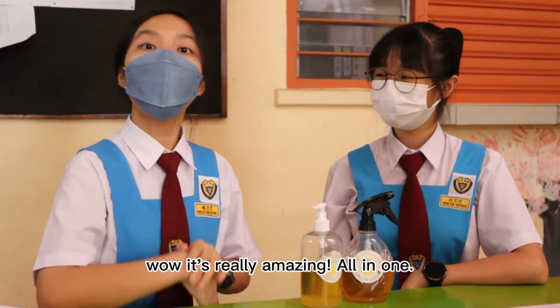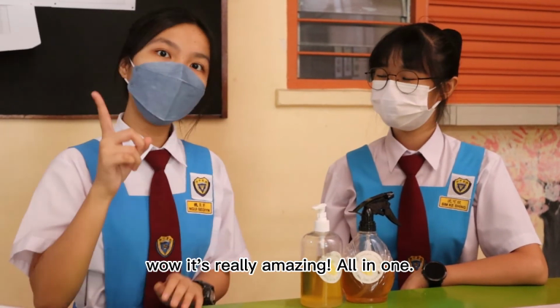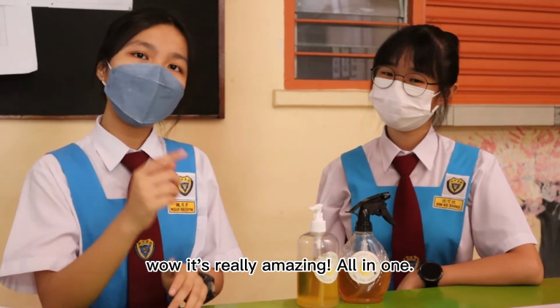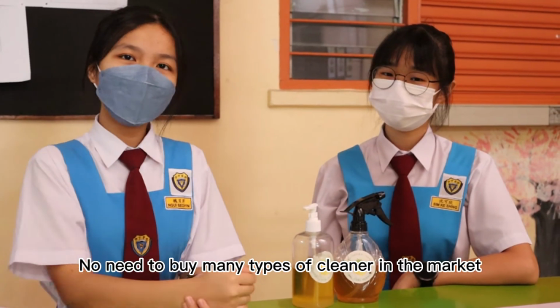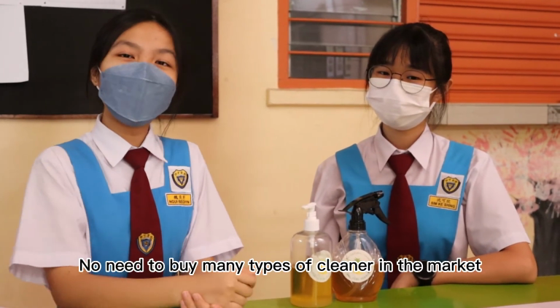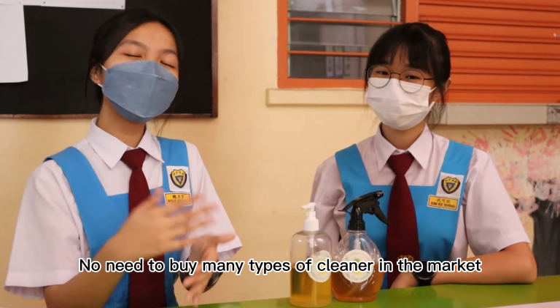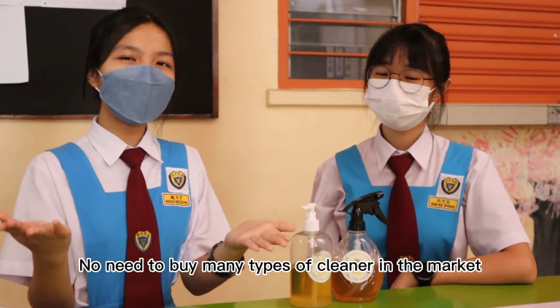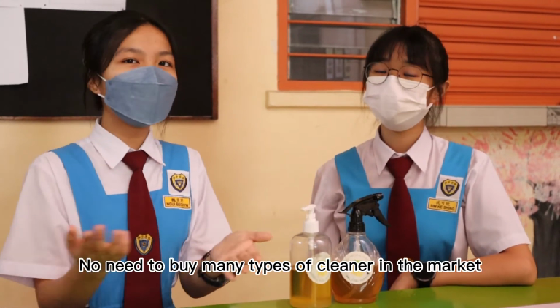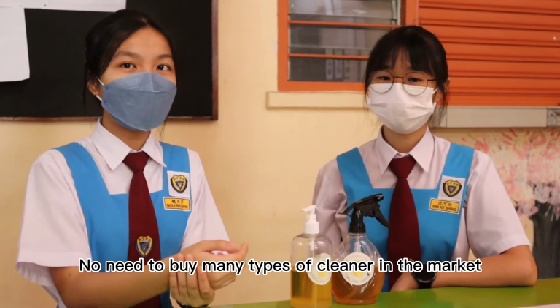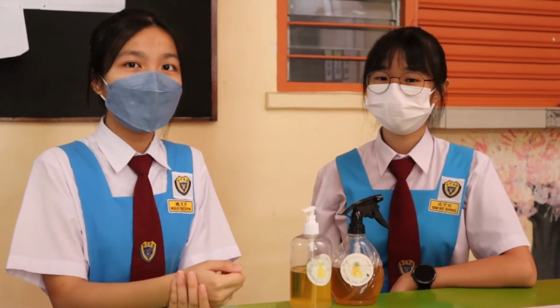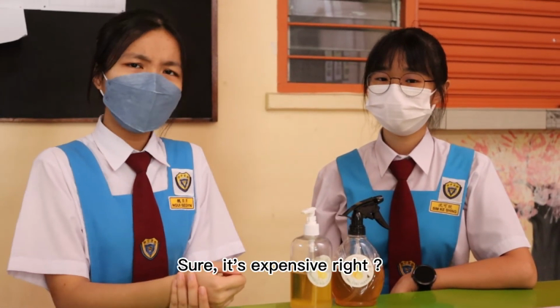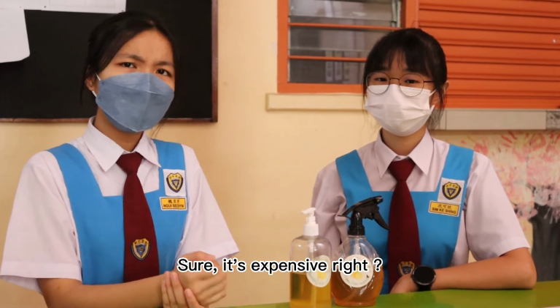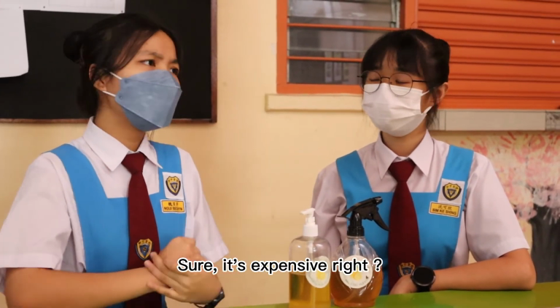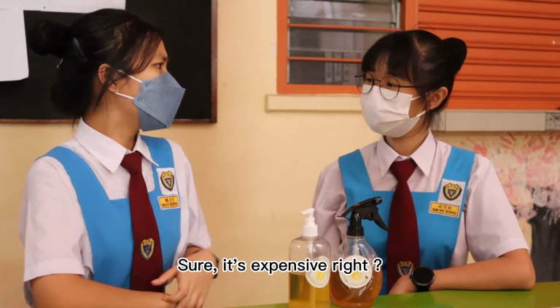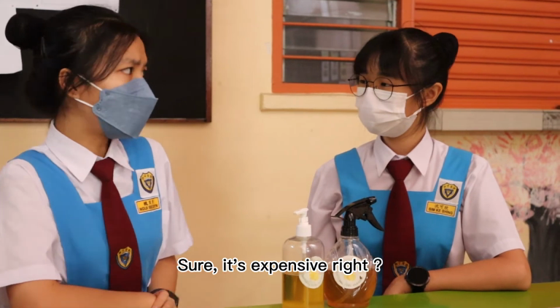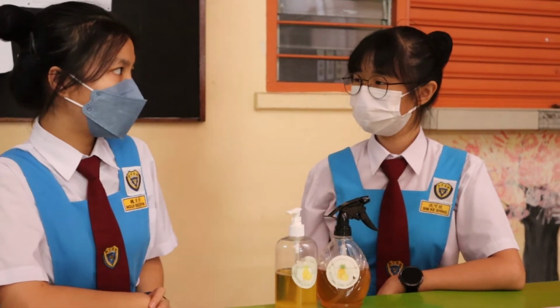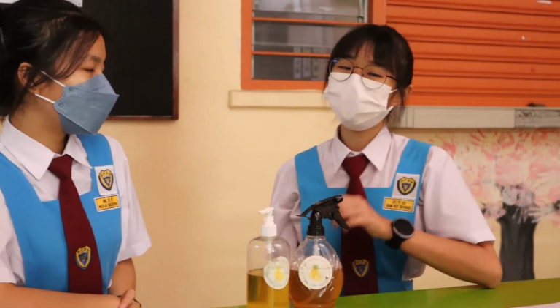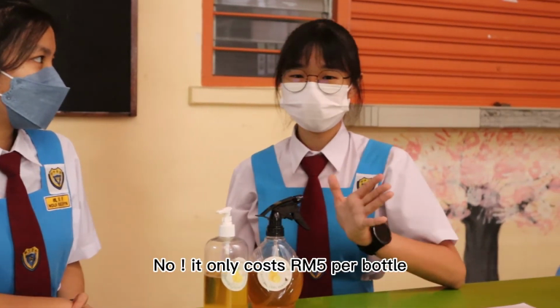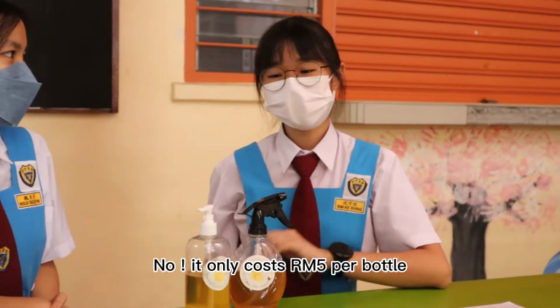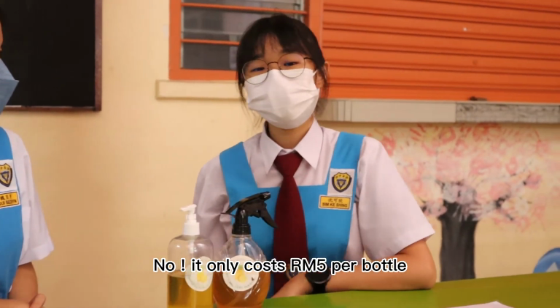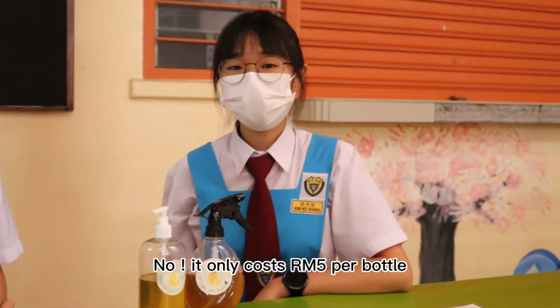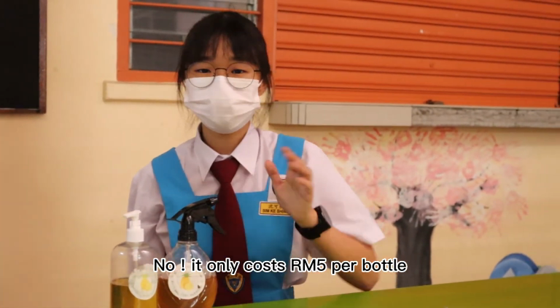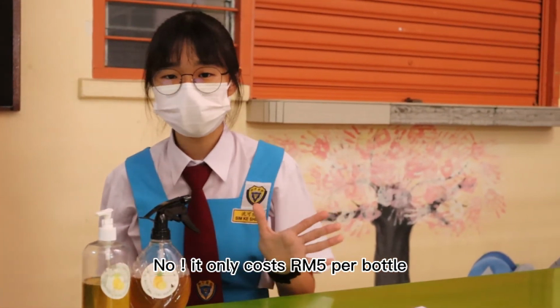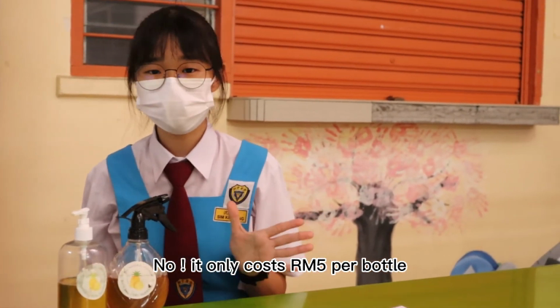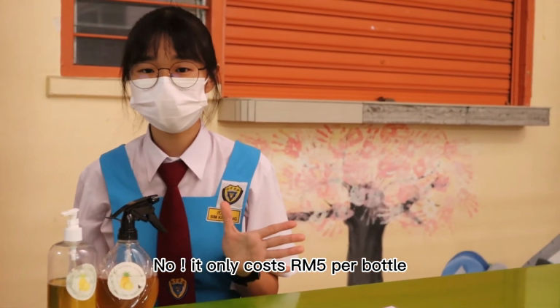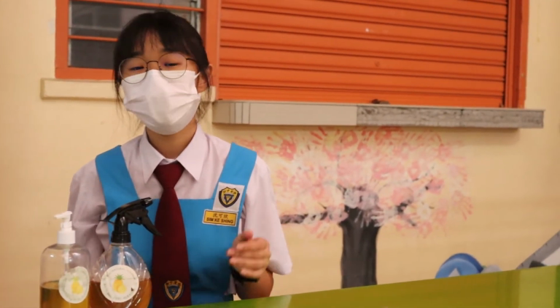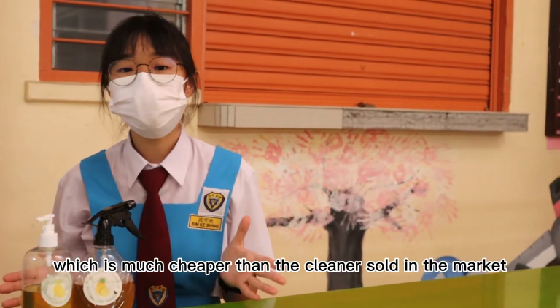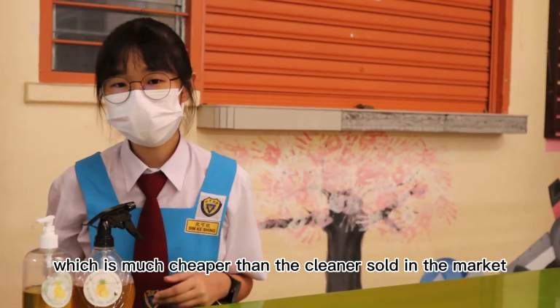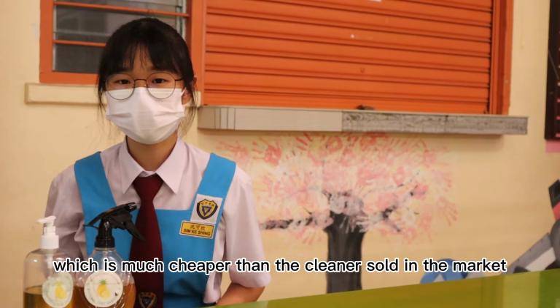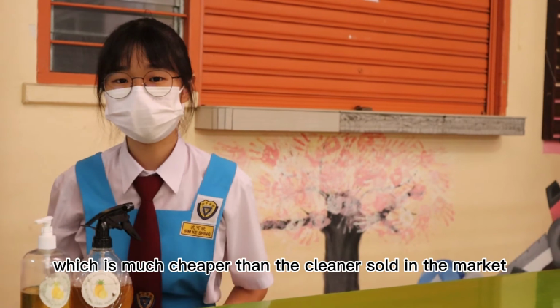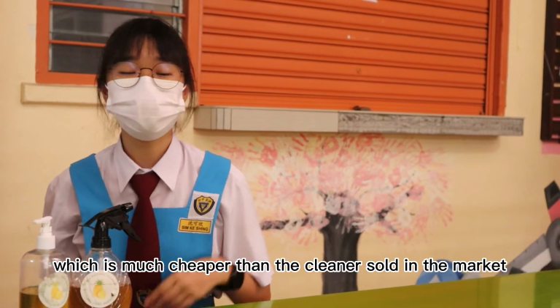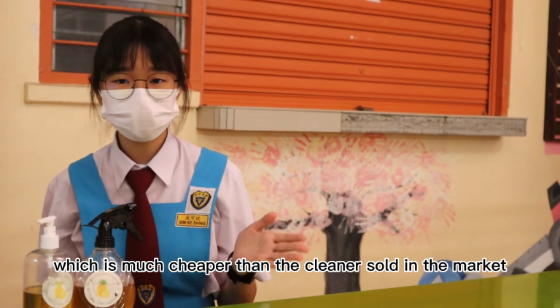All in one, no need to buy many types of cleaner in the market. Sure, it's expensive right? No, it only costs a fixed price per bottle, which is much cheaper than the cleaner sold in the market.